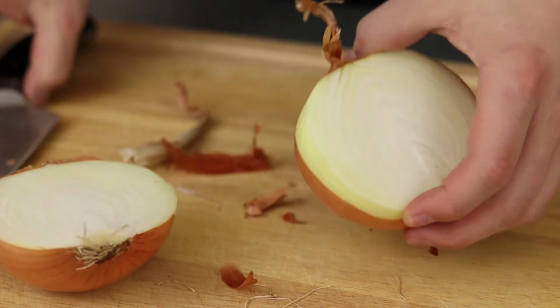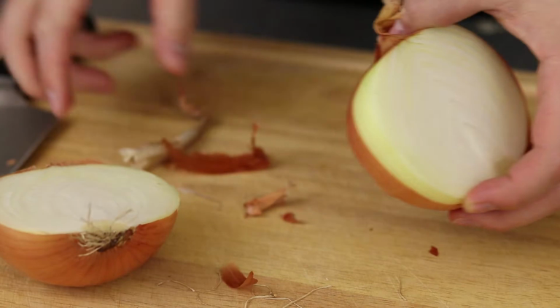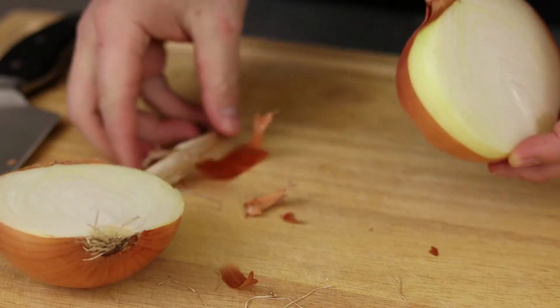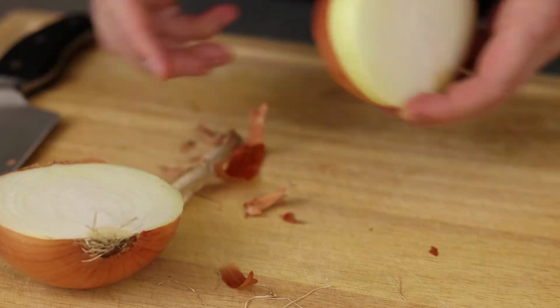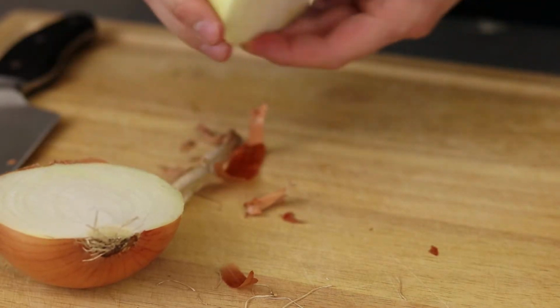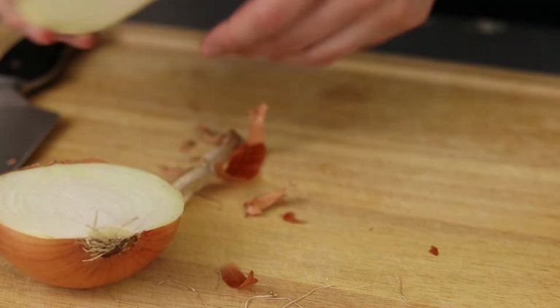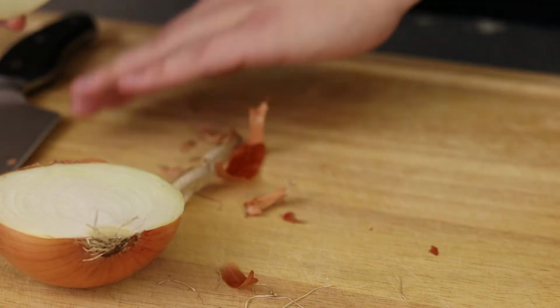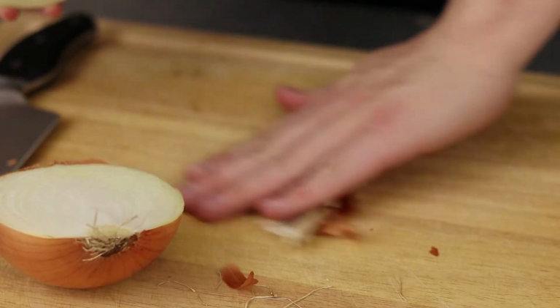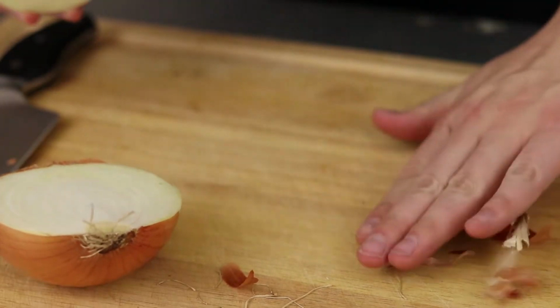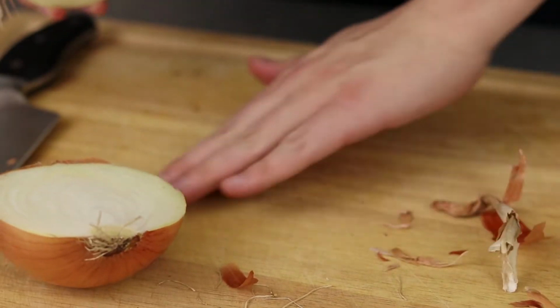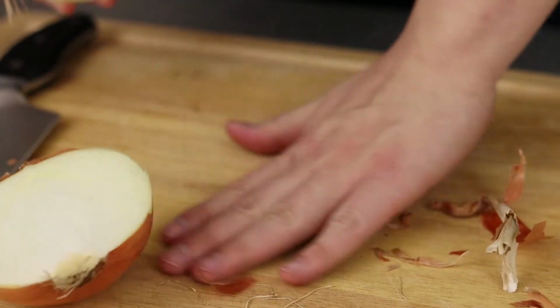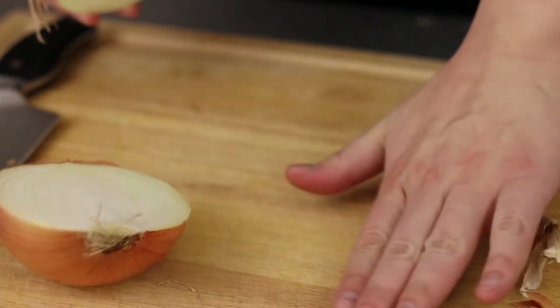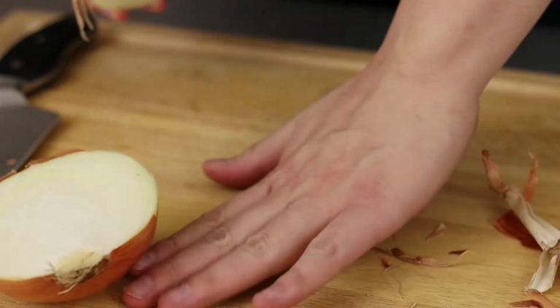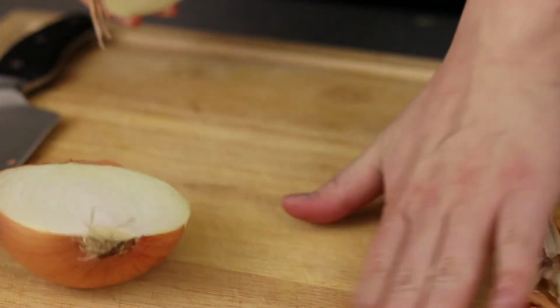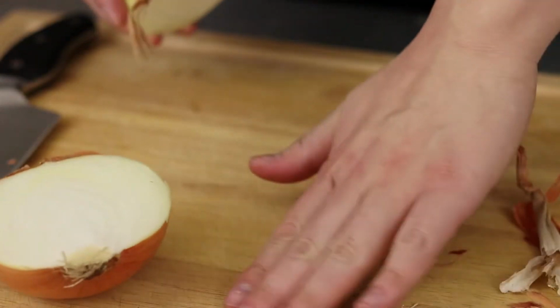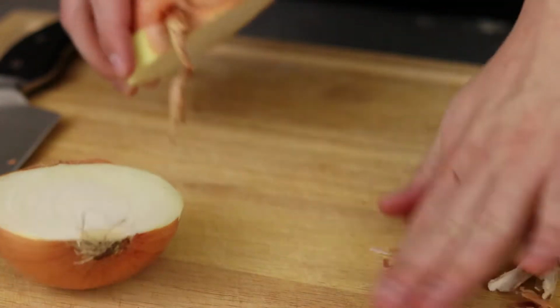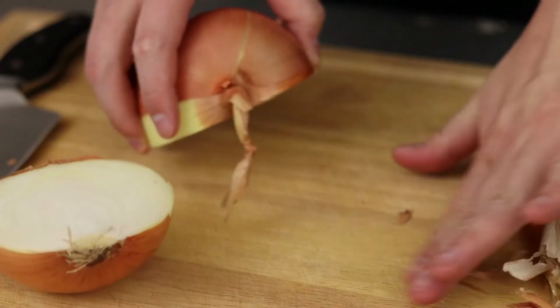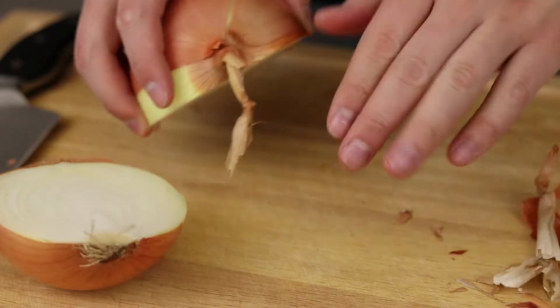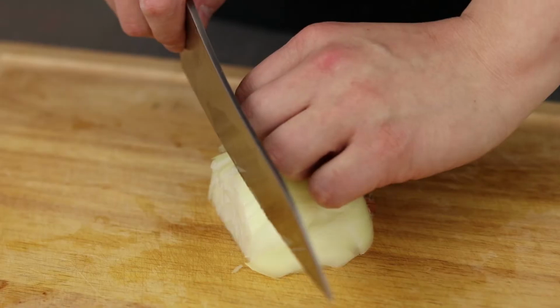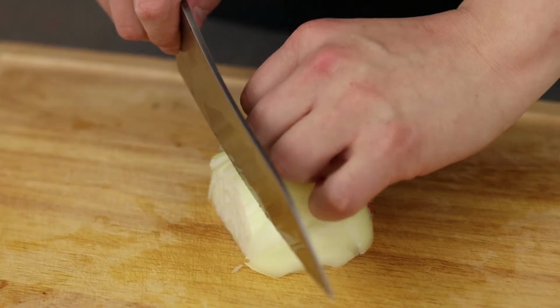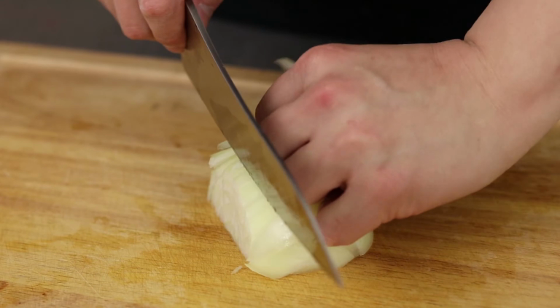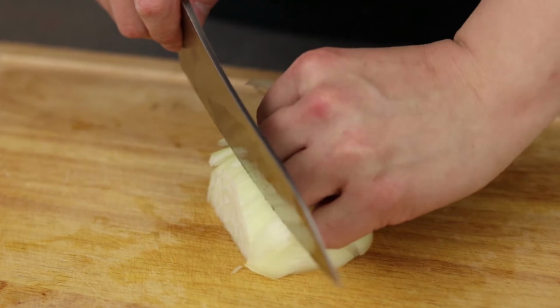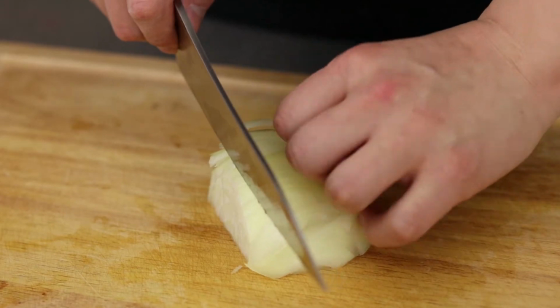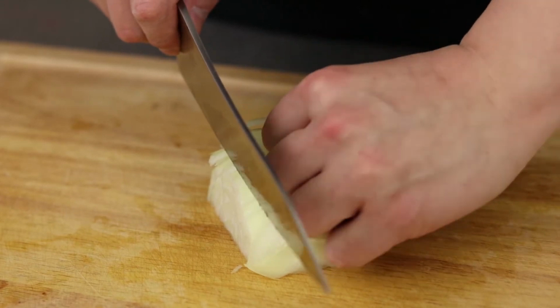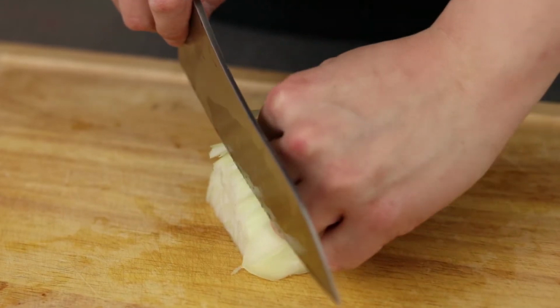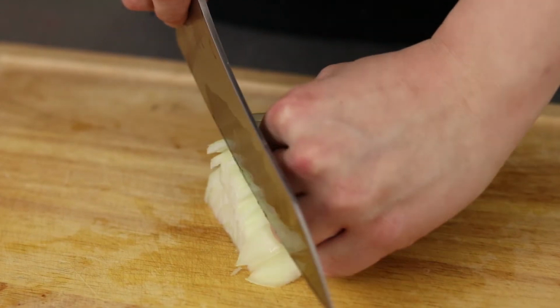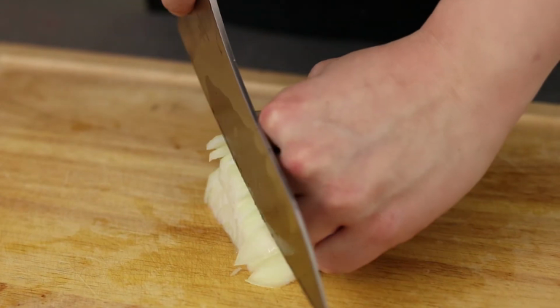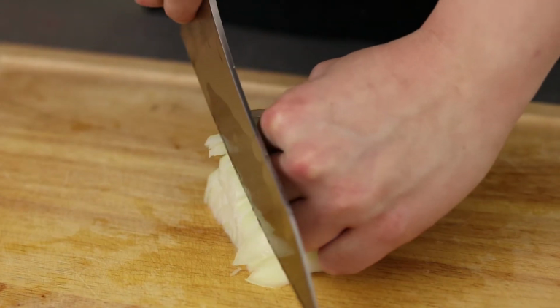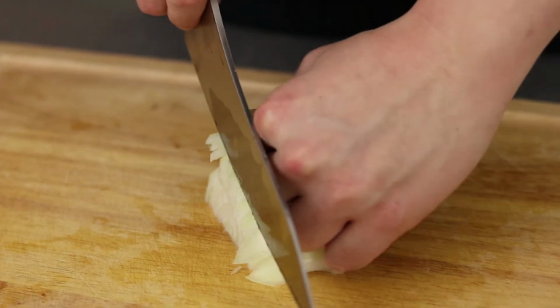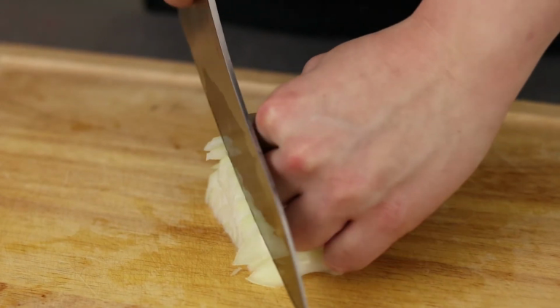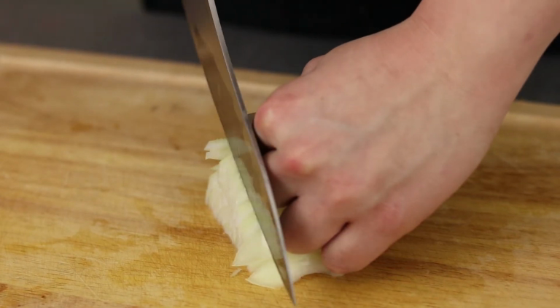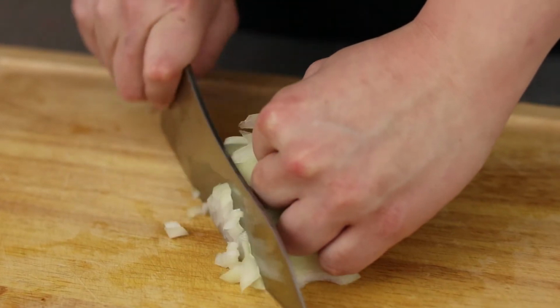Now I am making a huge amount of meatballs because I am meal prepping, but you can check the description box for the recipe and ingredient amounts. First, preheat your oven to 400 degrees.